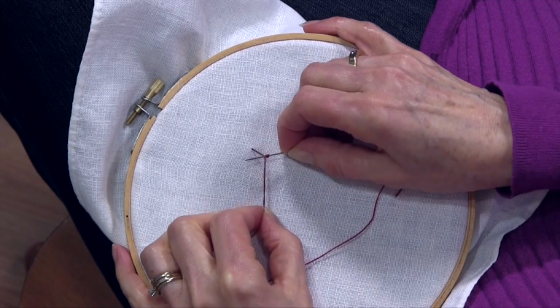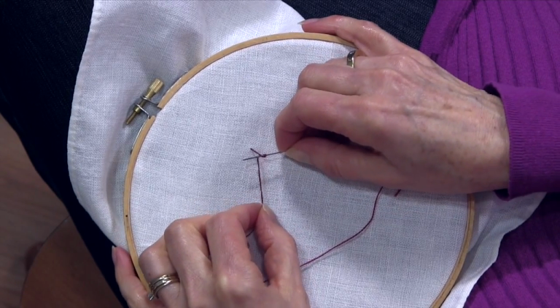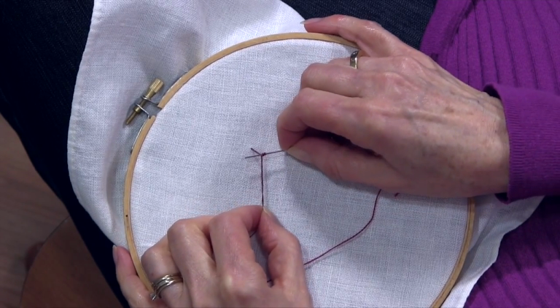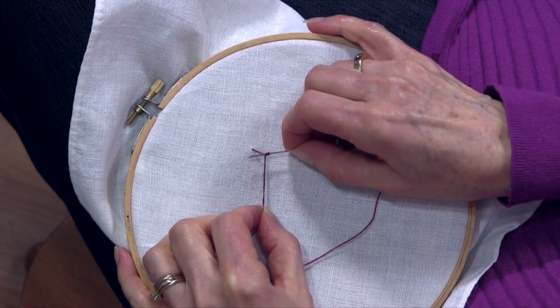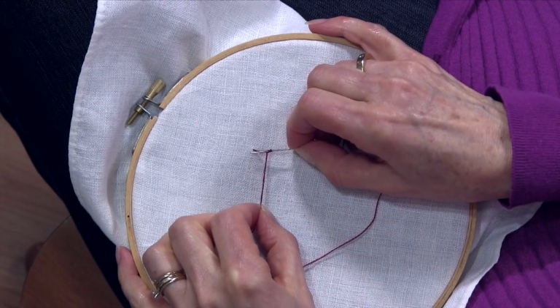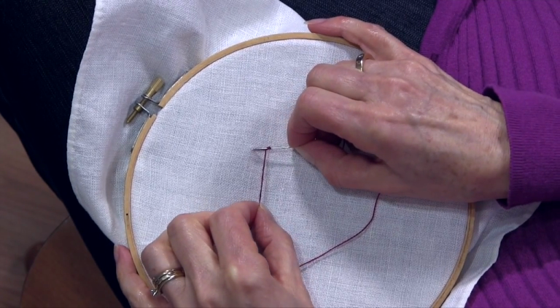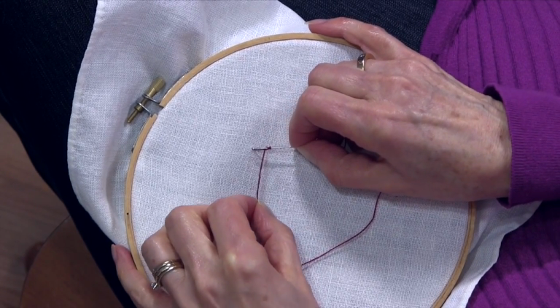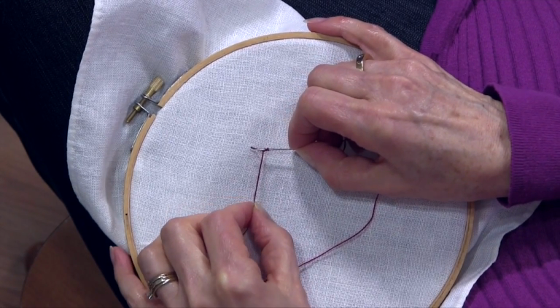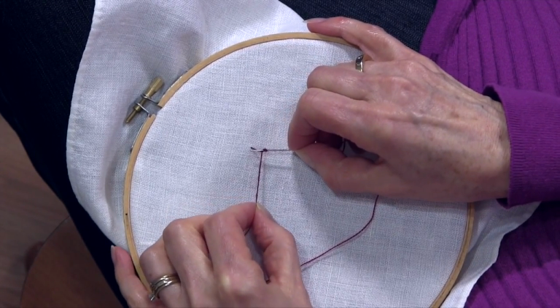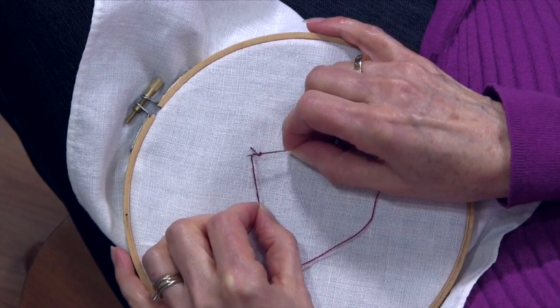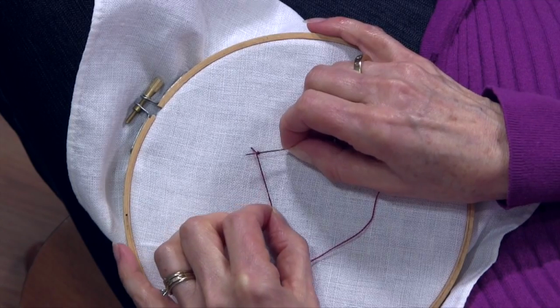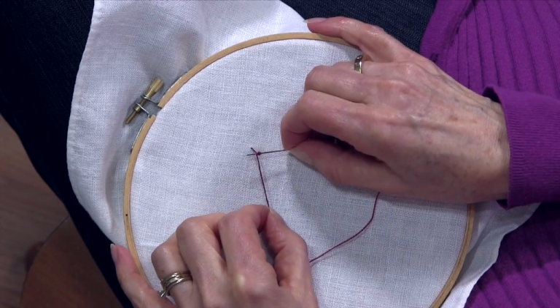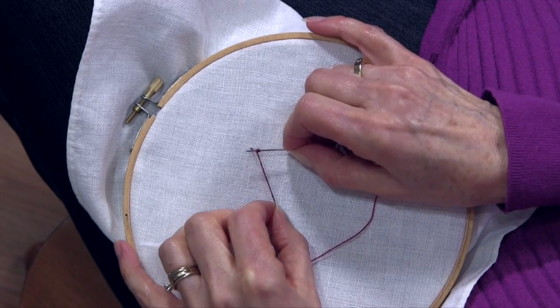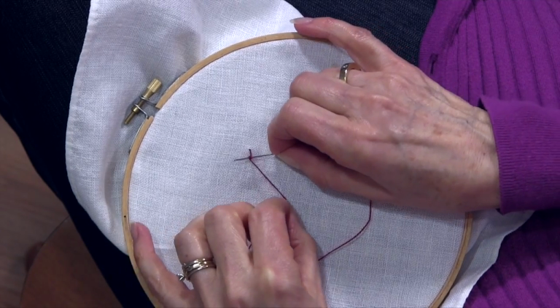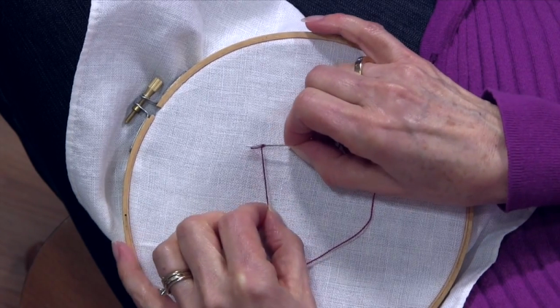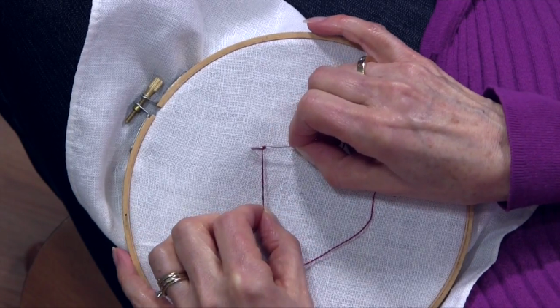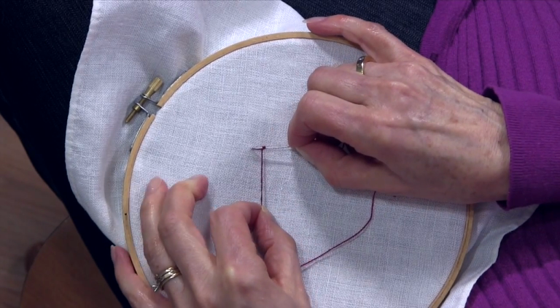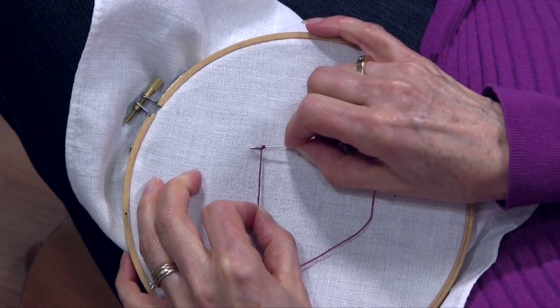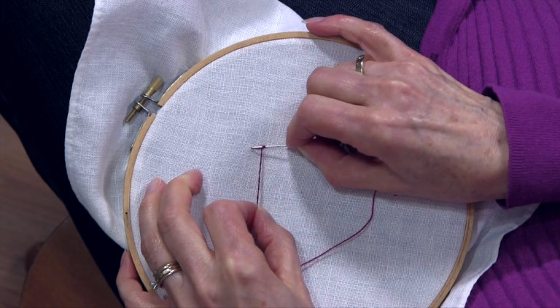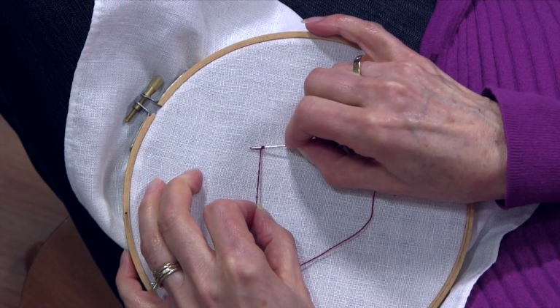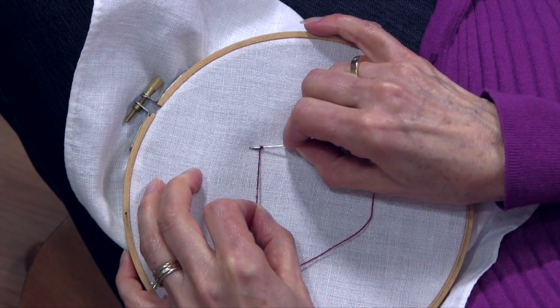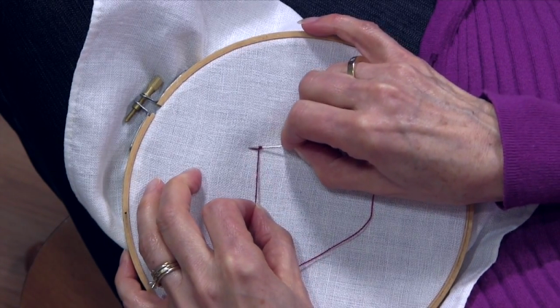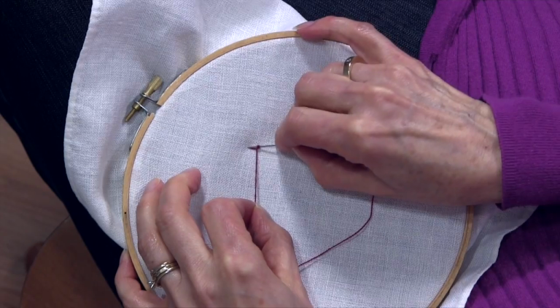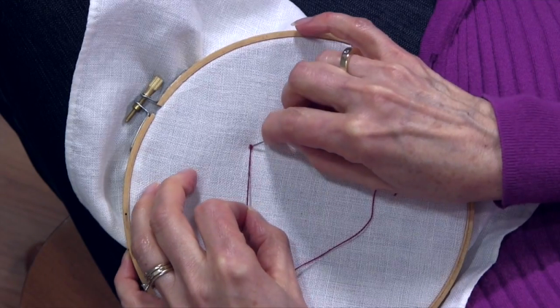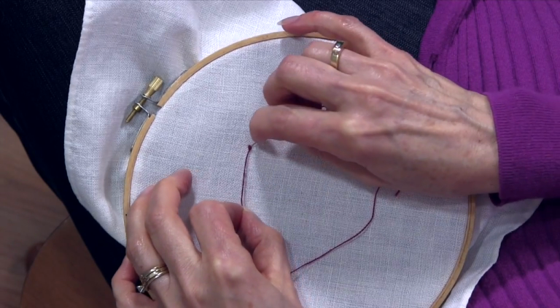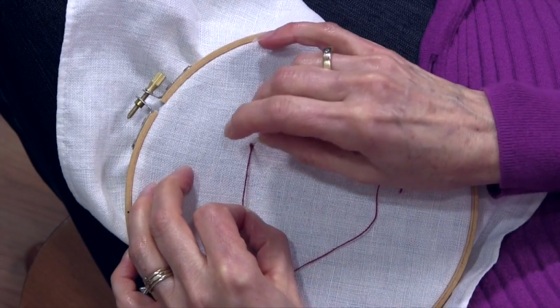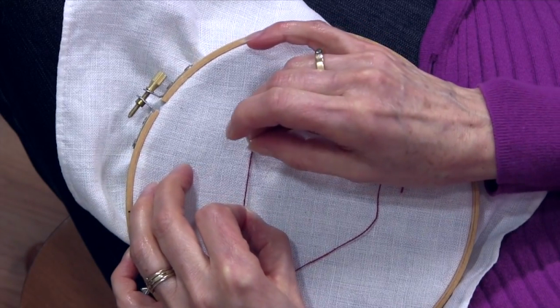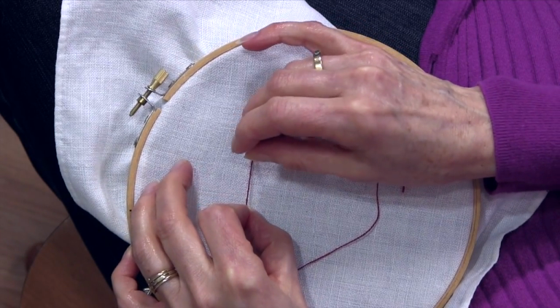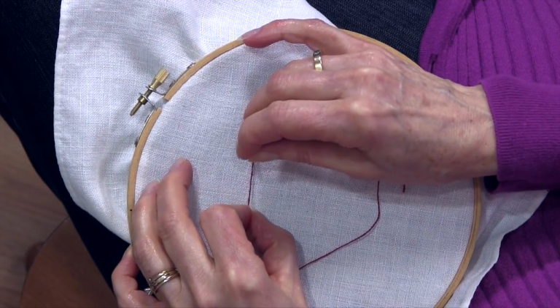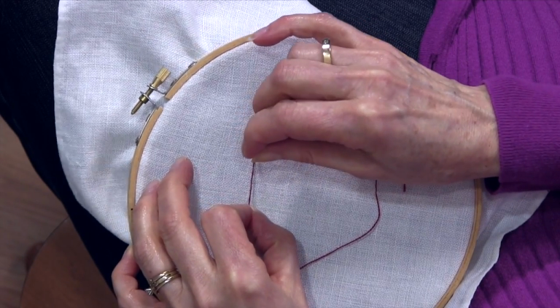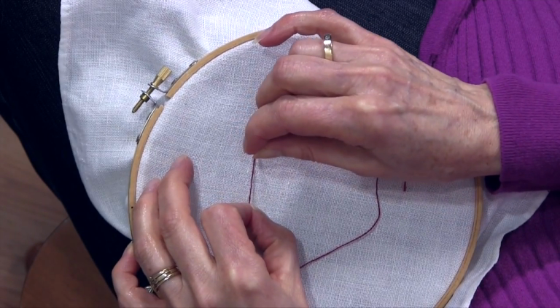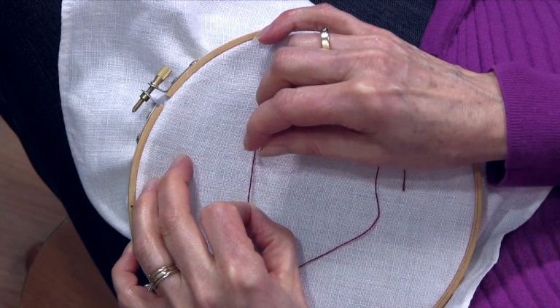So now I've got those three twists around the needle. I'm holding that thread taut here — I don't want those twists to come off the needle. Then I'm taking the needle right back, very close — probably can't get in the same spot — but very close to where I came out.